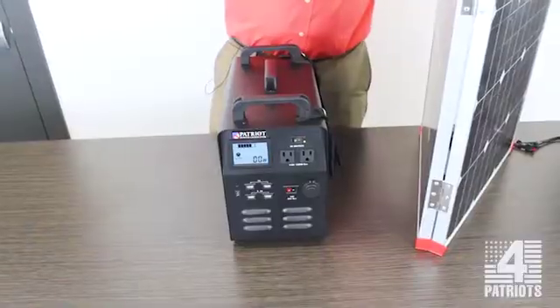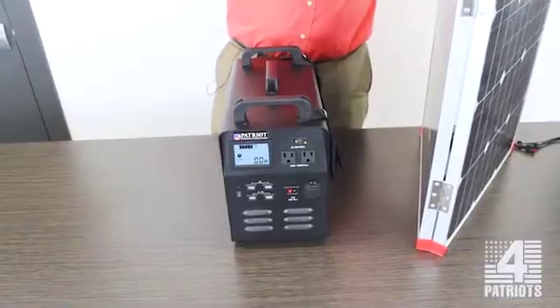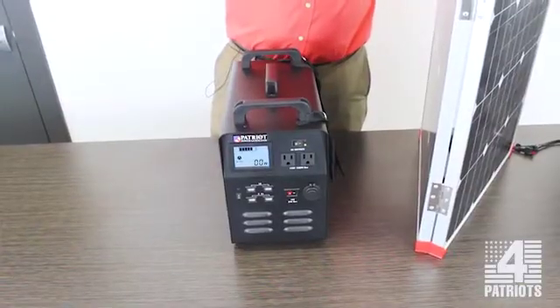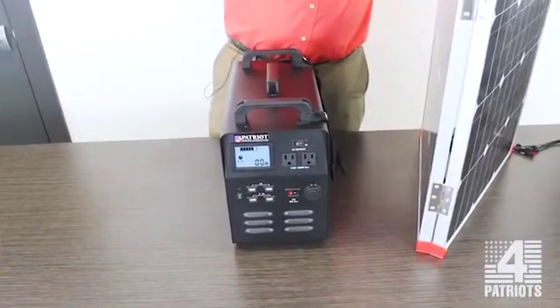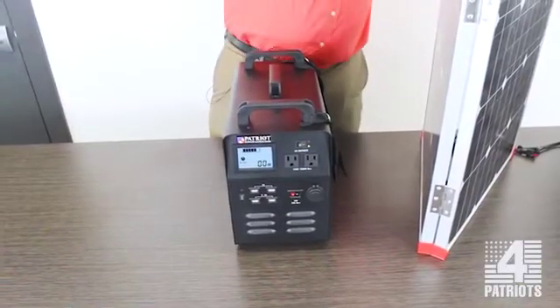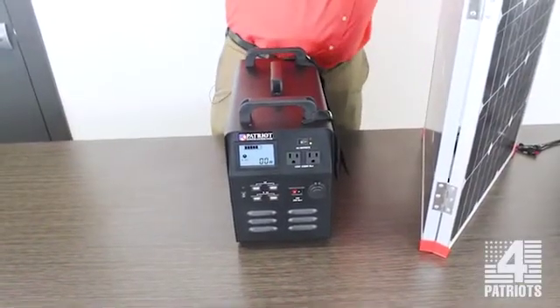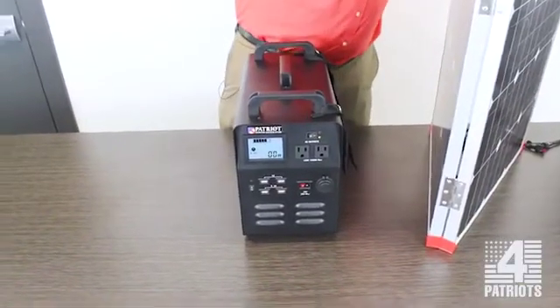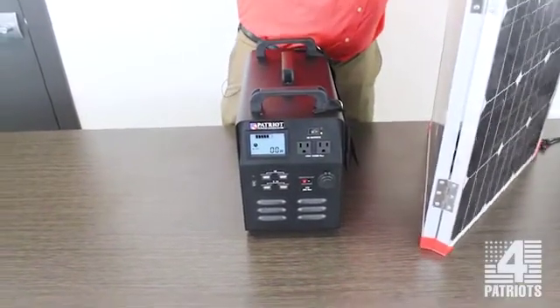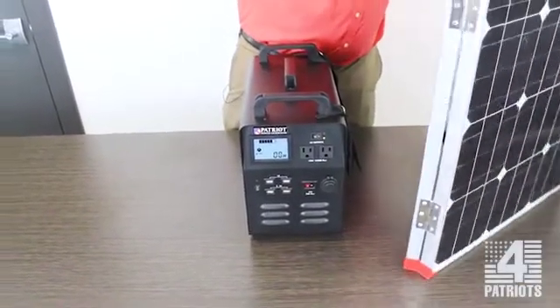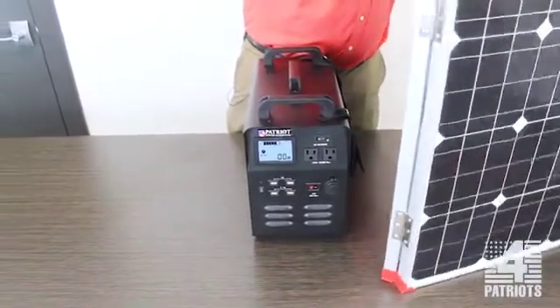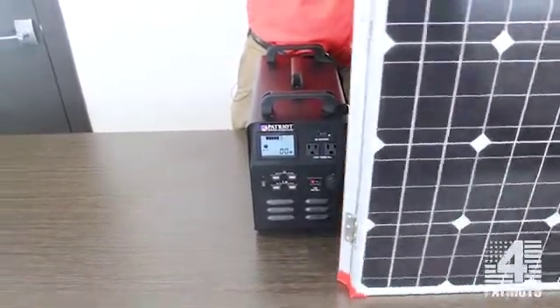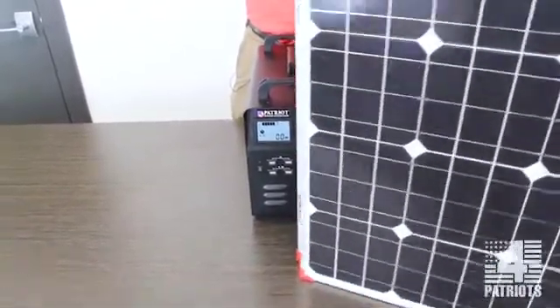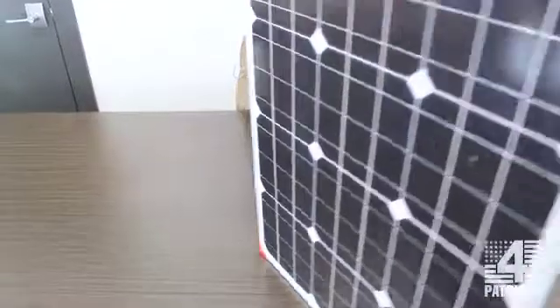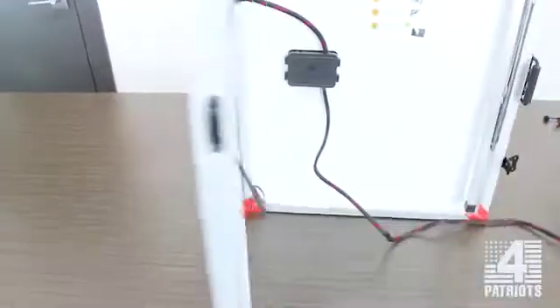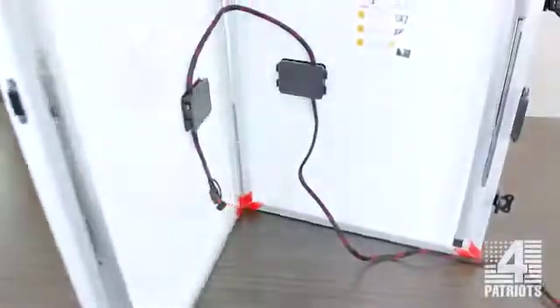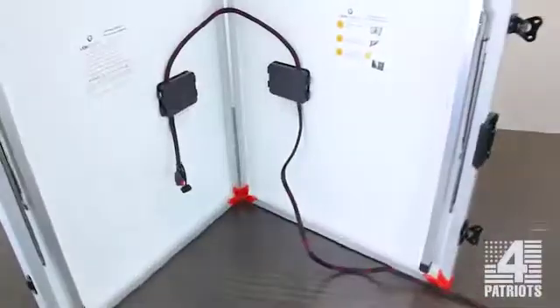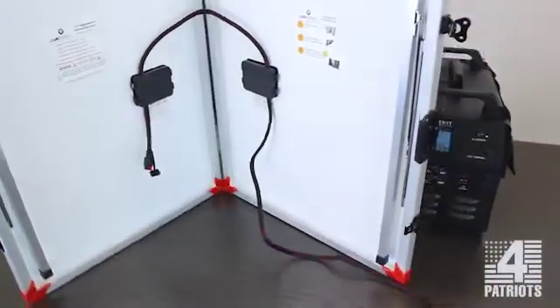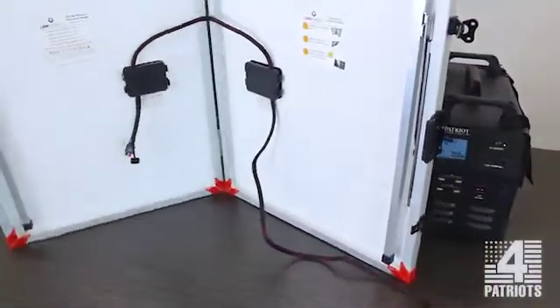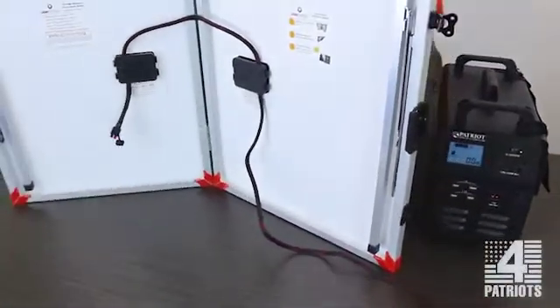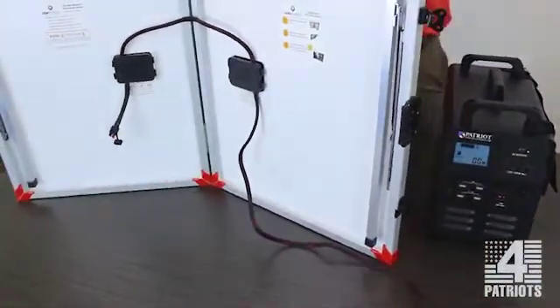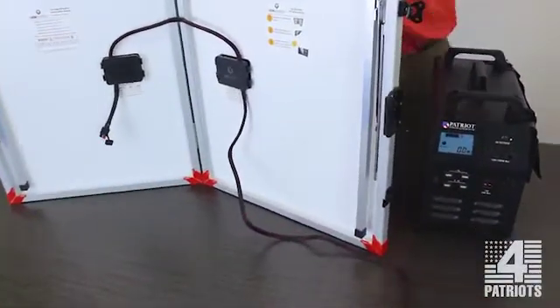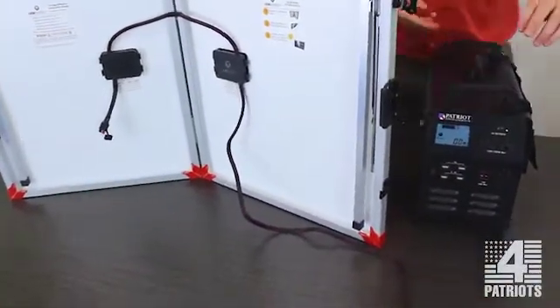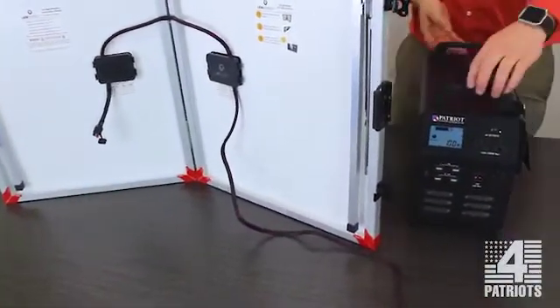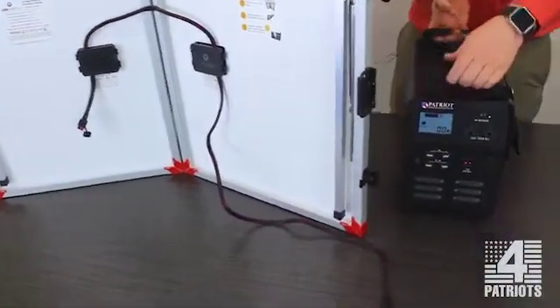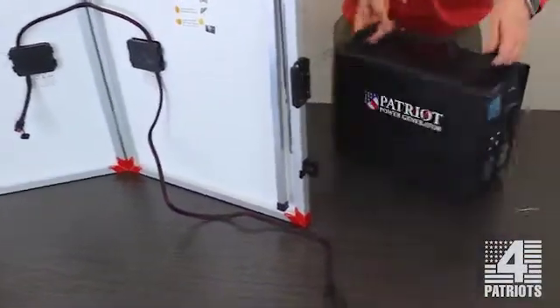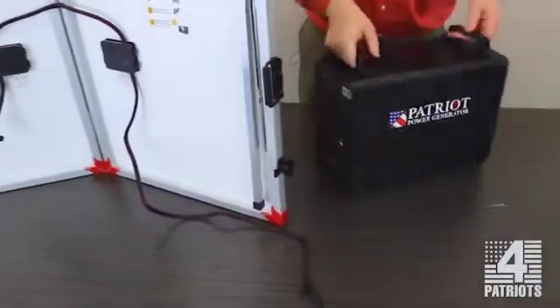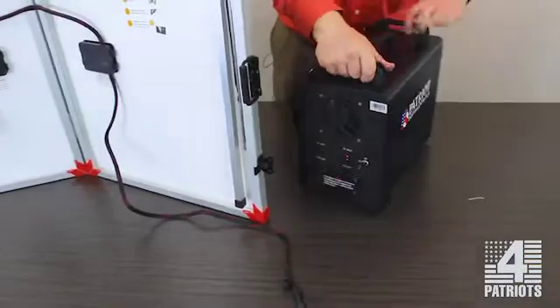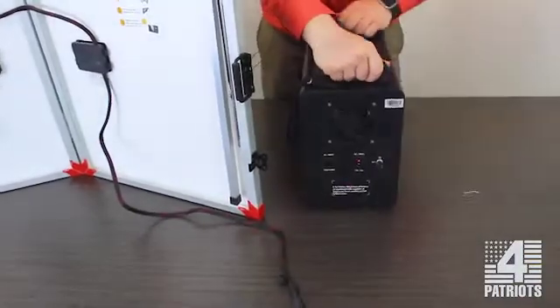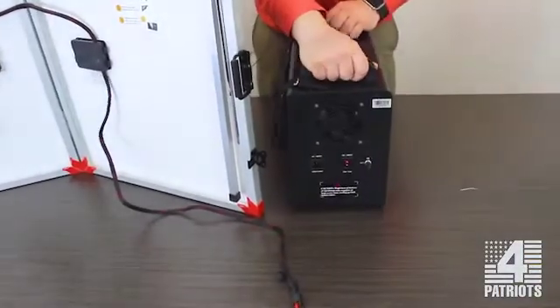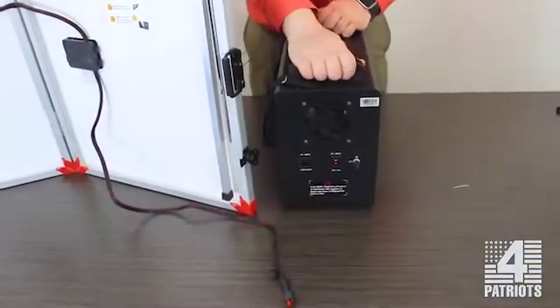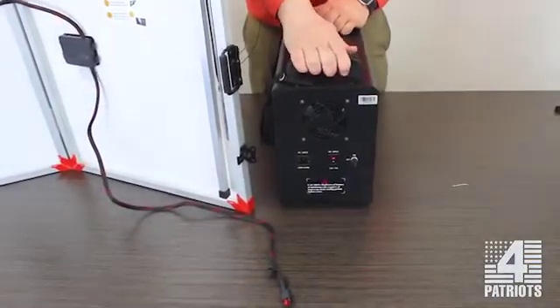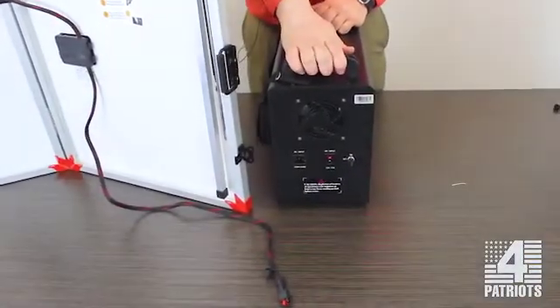Now to get started, I'm going to flip the panel so that you guys can see the inside. I'm also going to turn the generator around since all the charging is in the back.